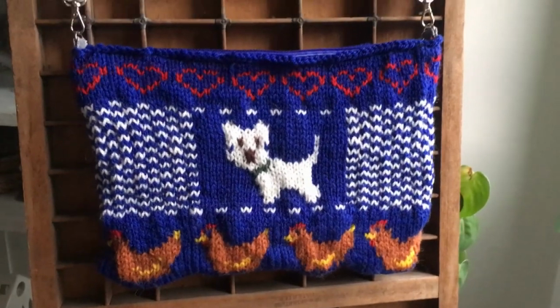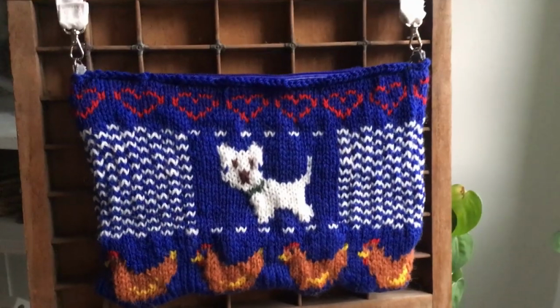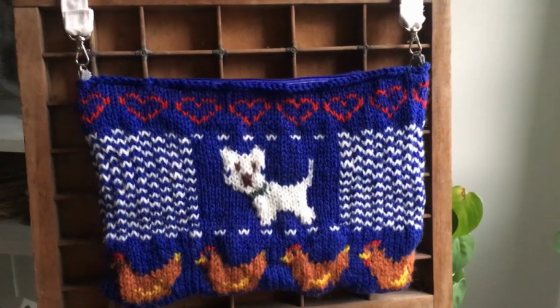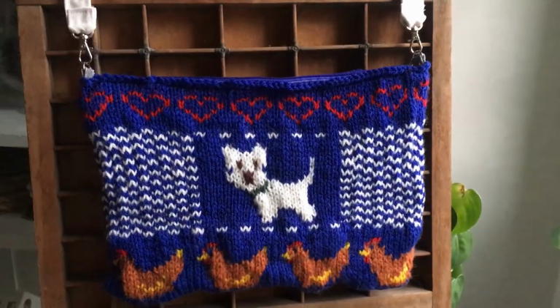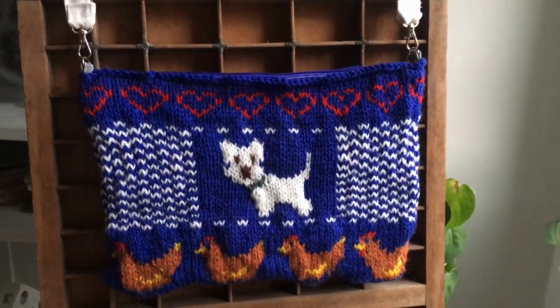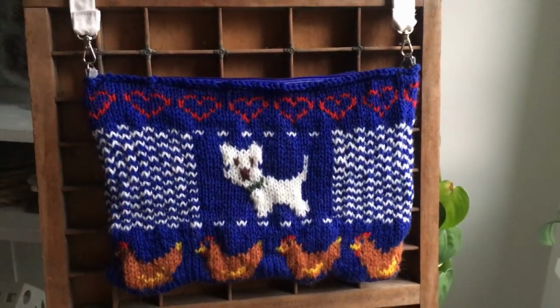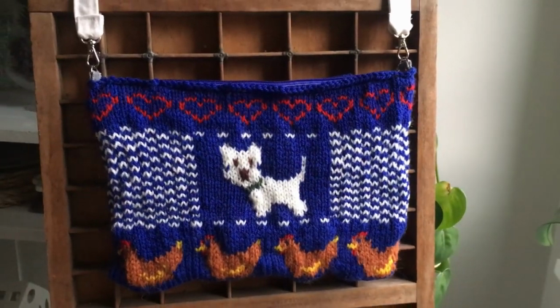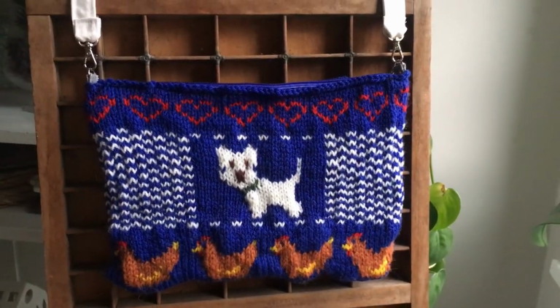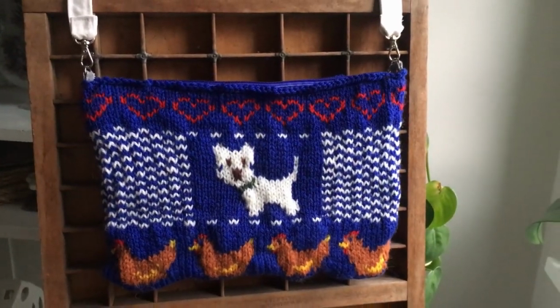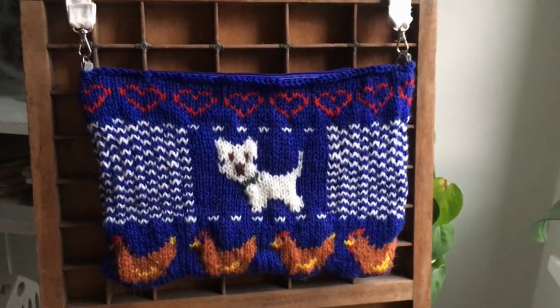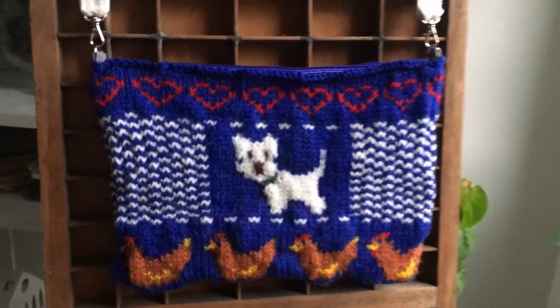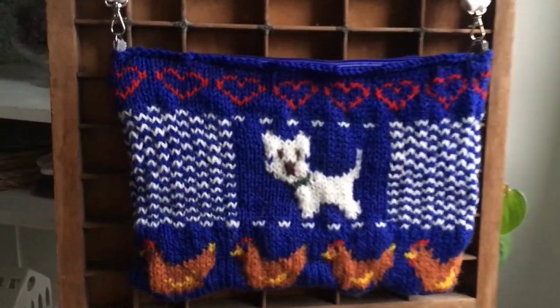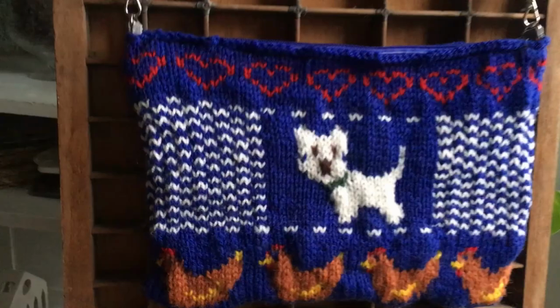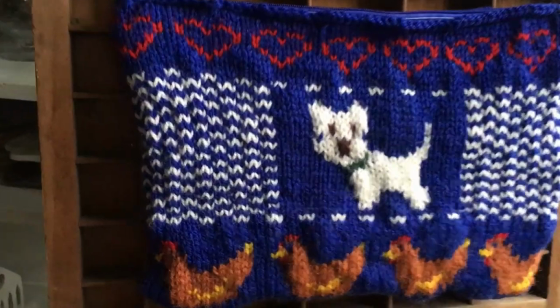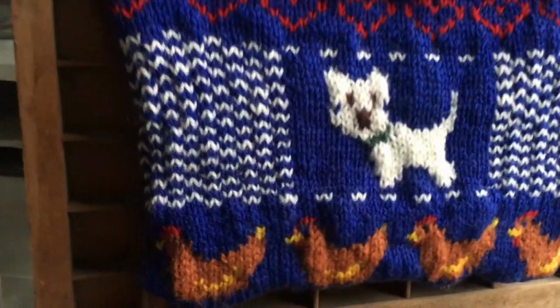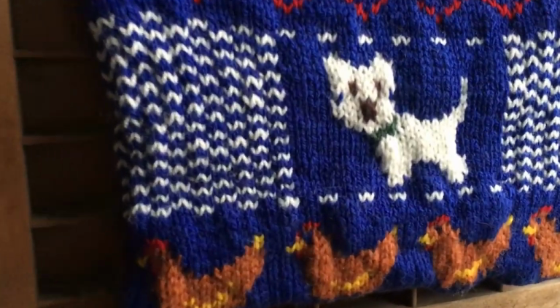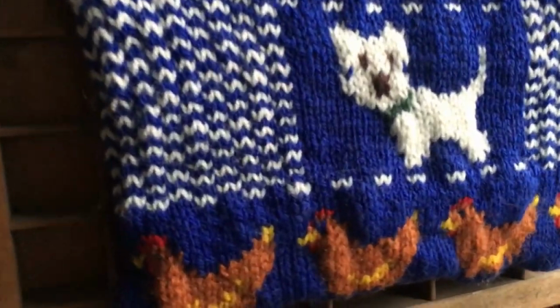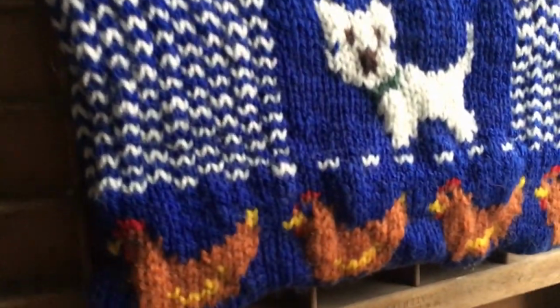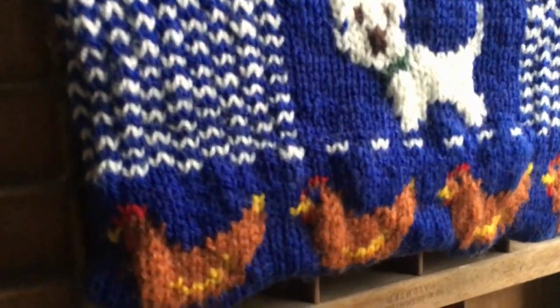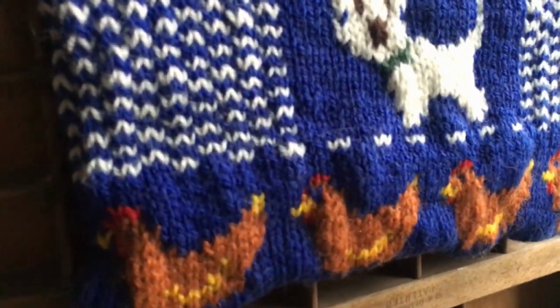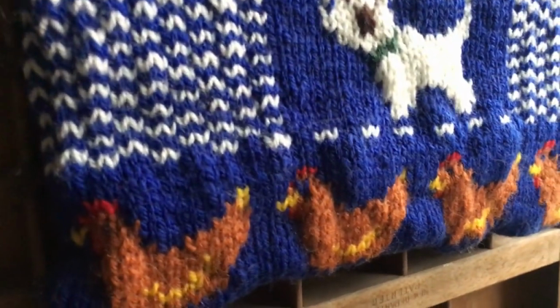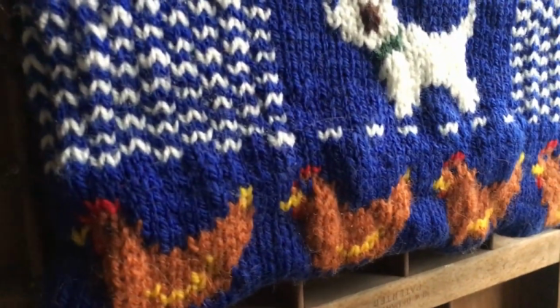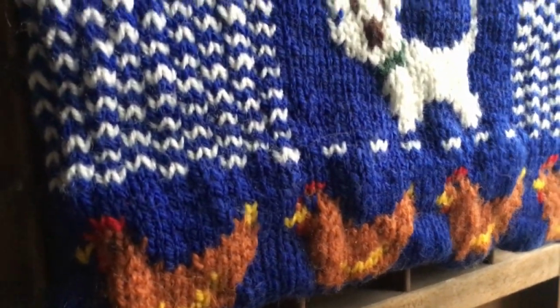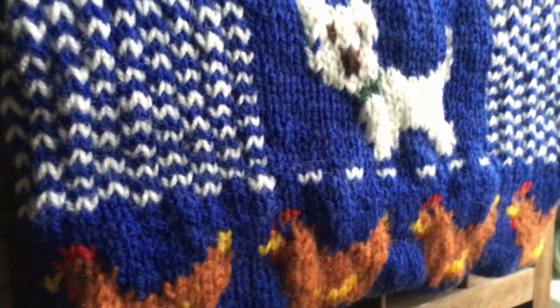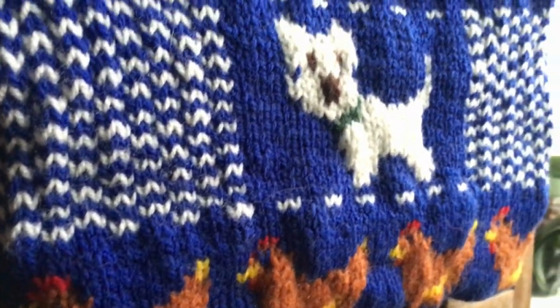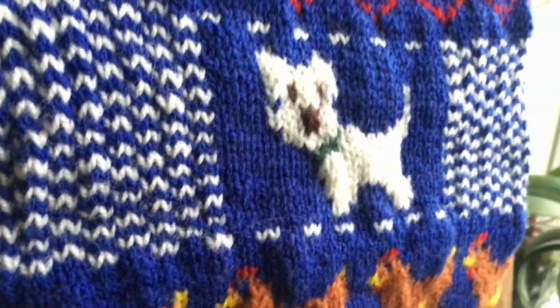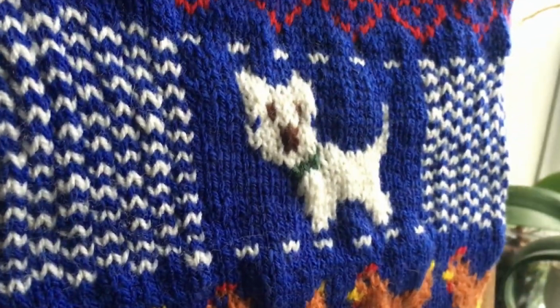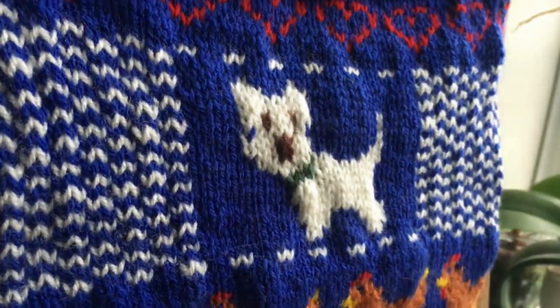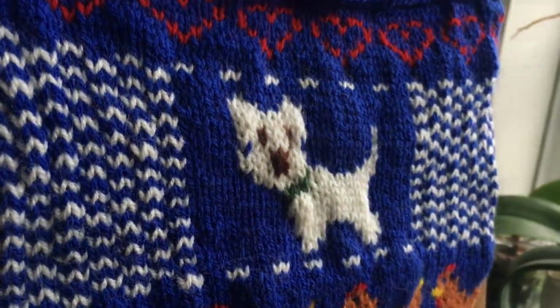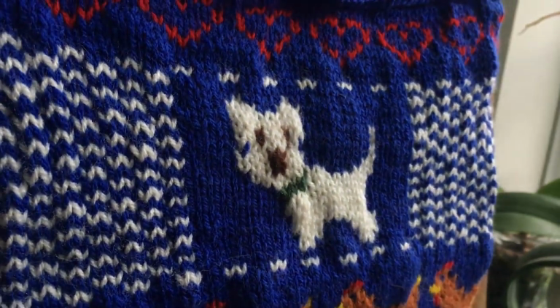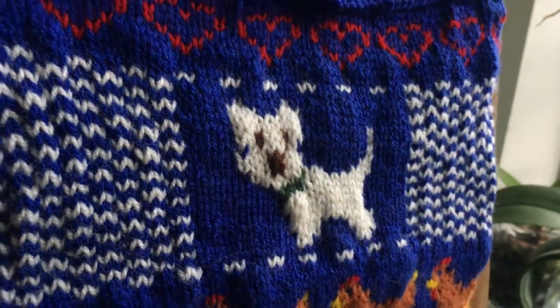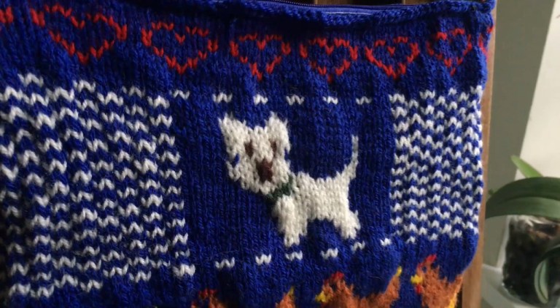Hi and welcome to today's video tutorial. Today I'm going to show how I knitted this really cute bag, so if you'd like to see how I knitted this, just keep on watching.